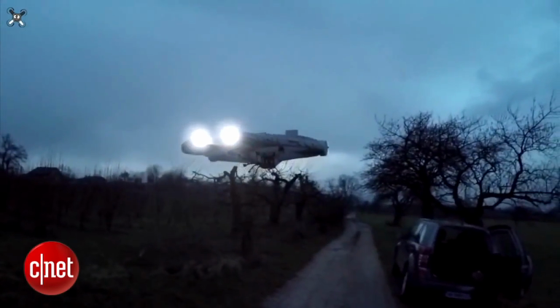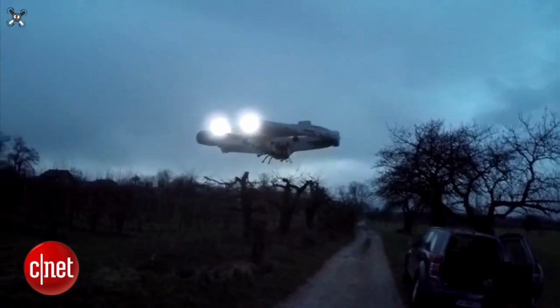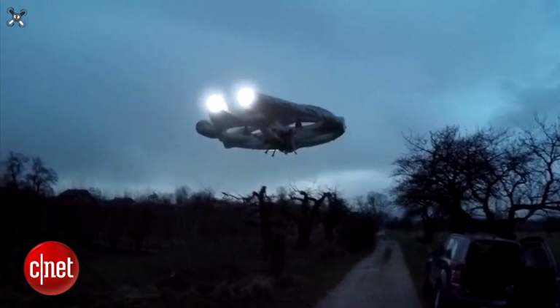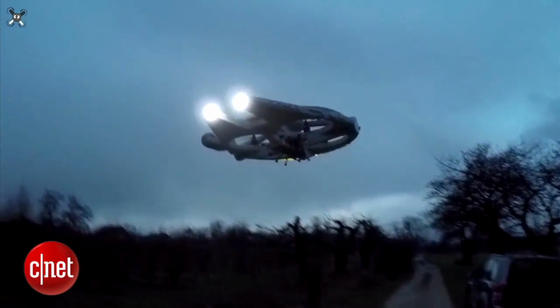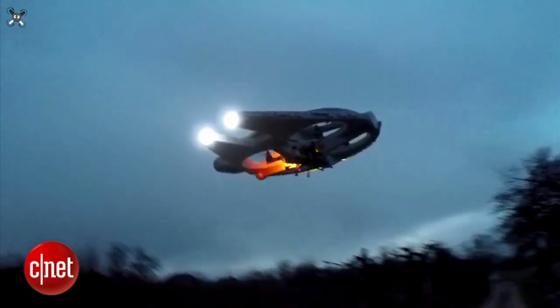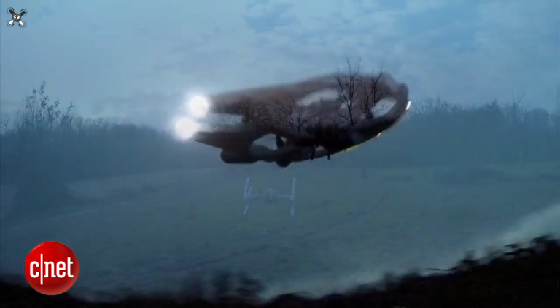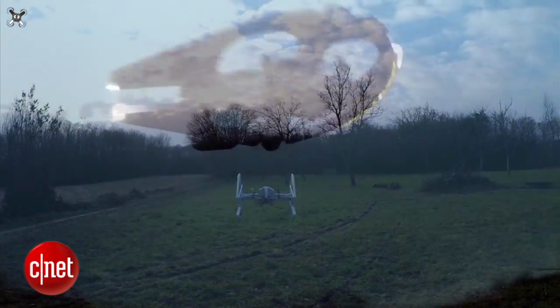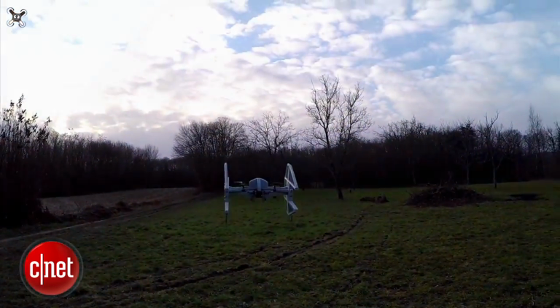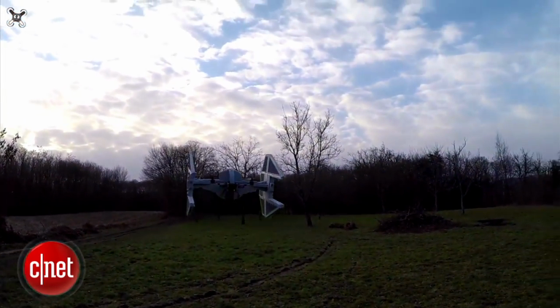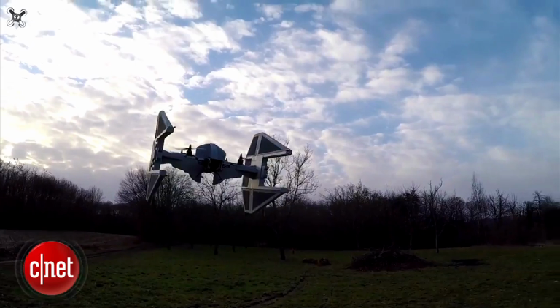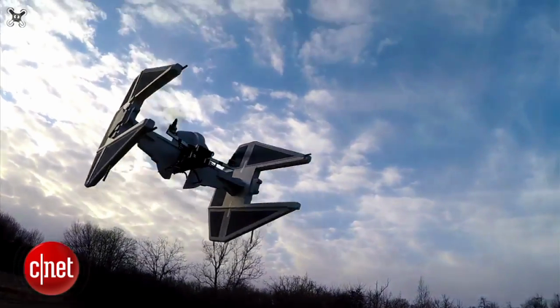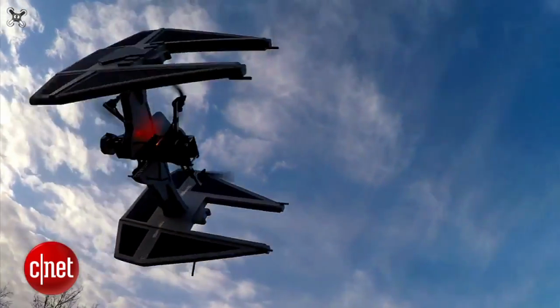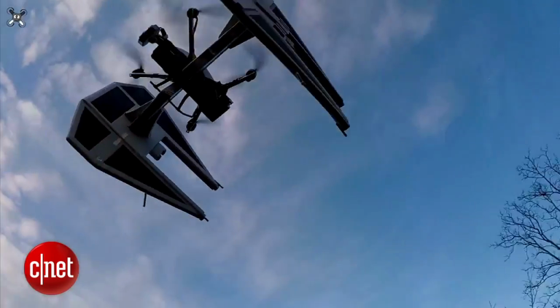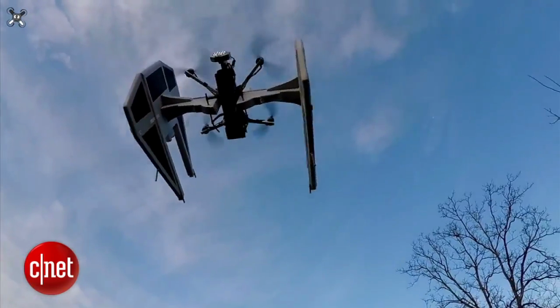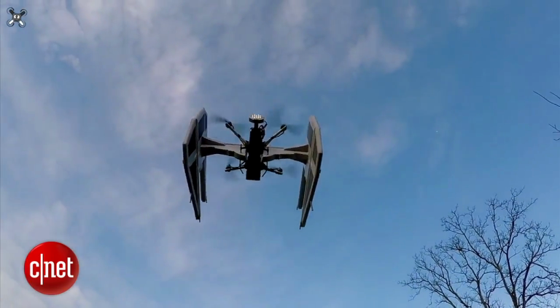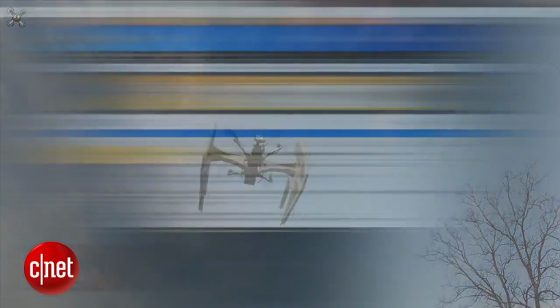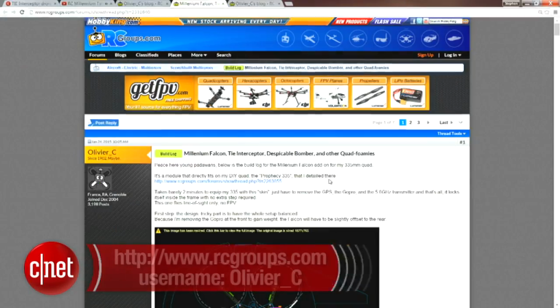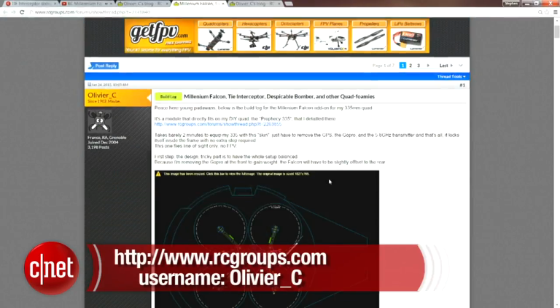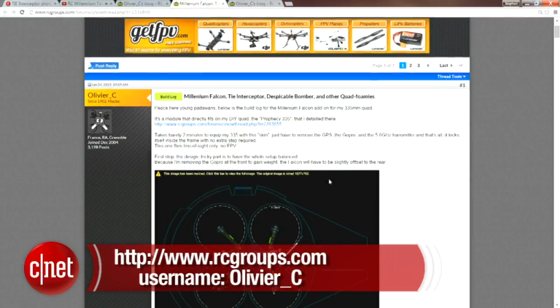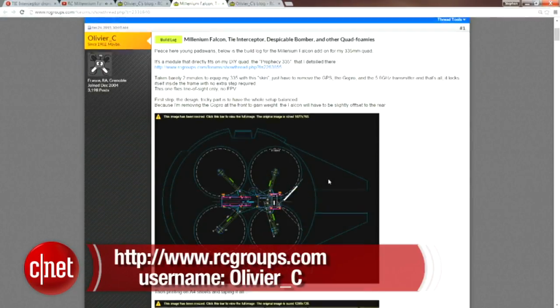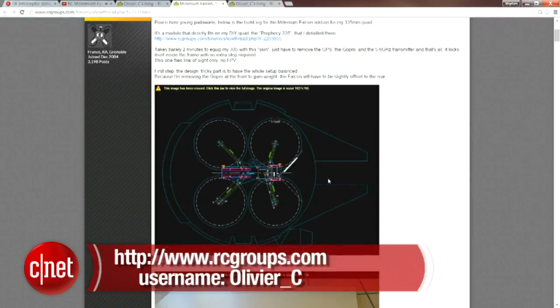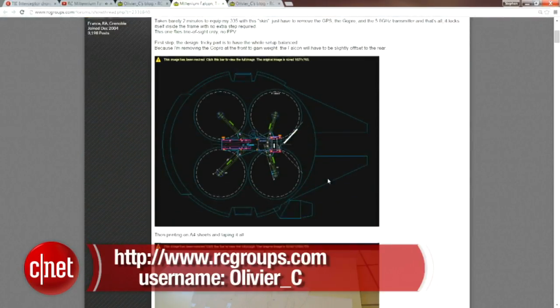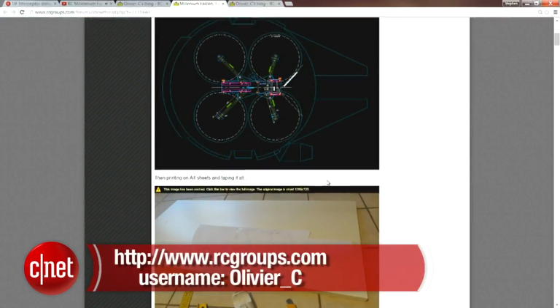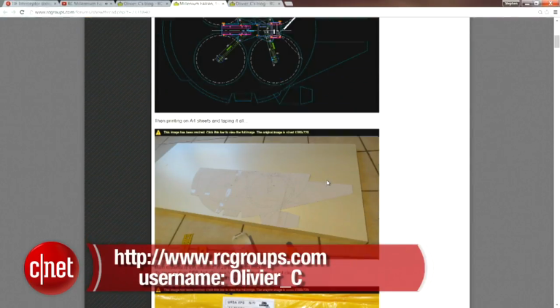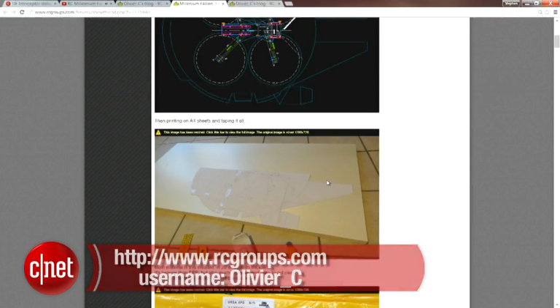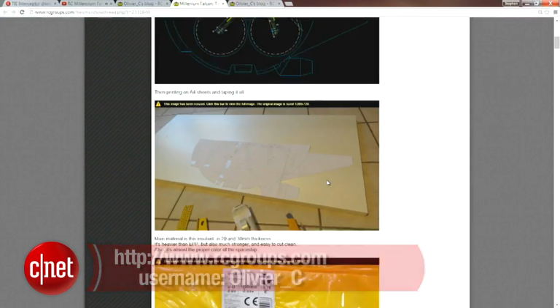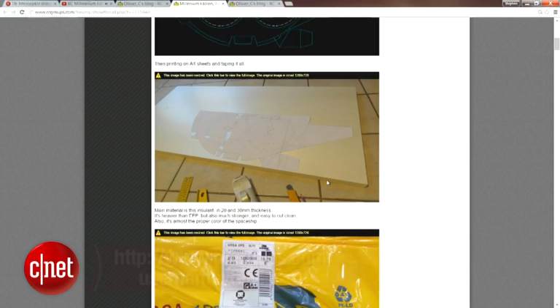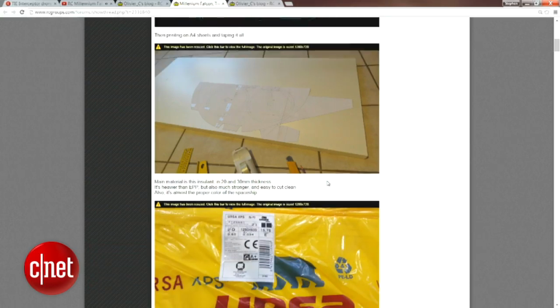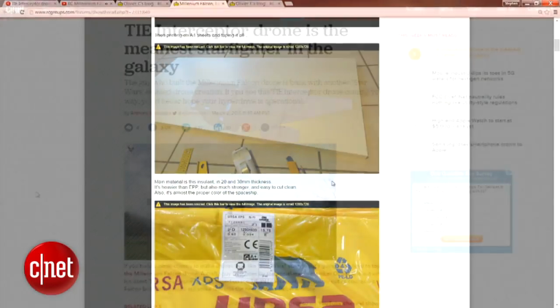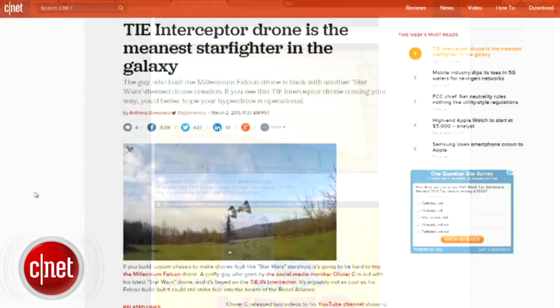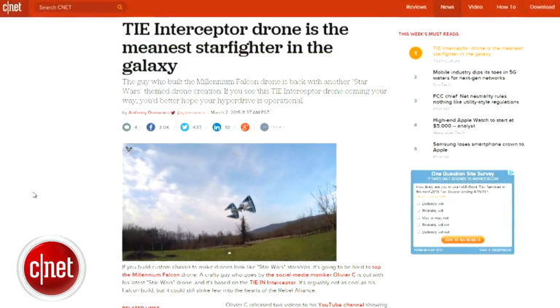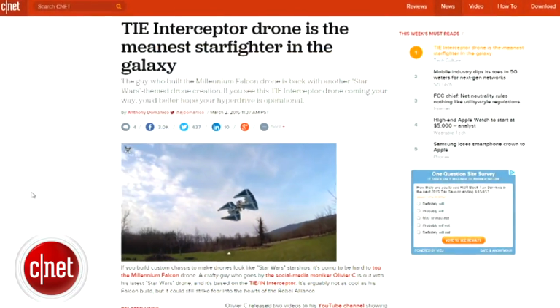If you want to learn how to build your own Star Wars quadcopter, check out Olivier C's blog at rcgroups.com and search Olivier underscore C, or find the link in the Crave blog post.